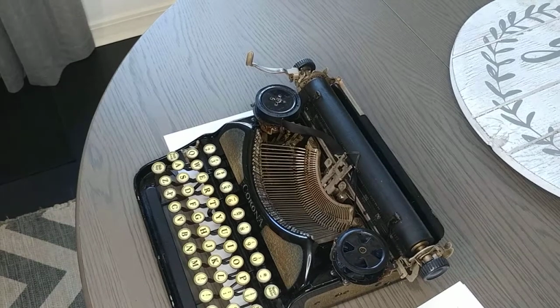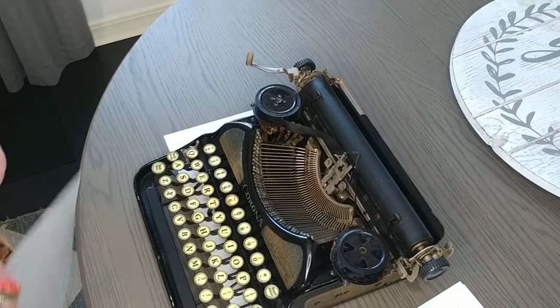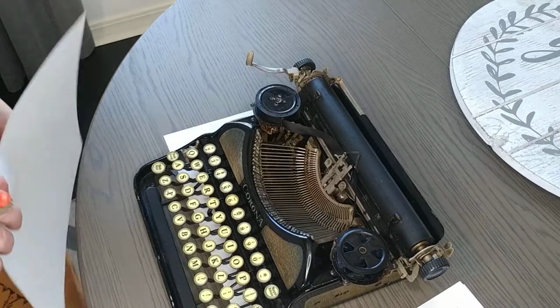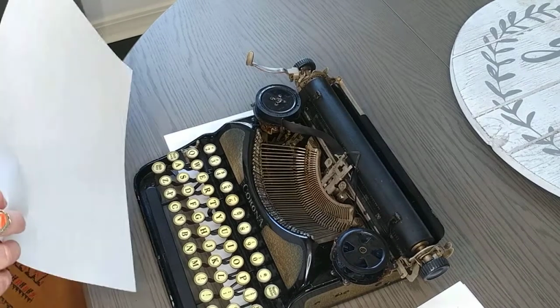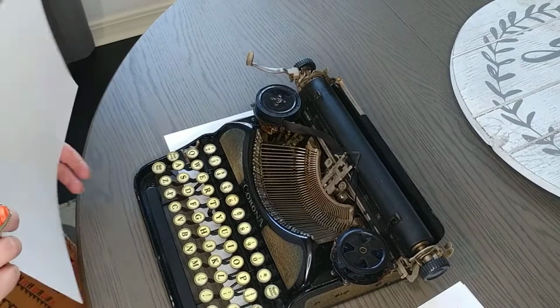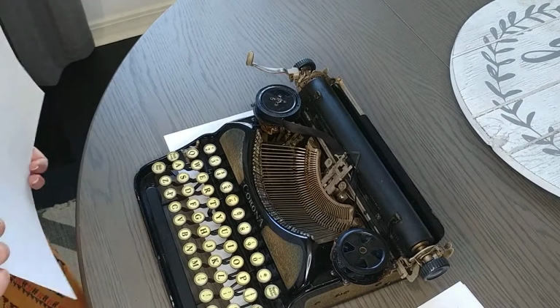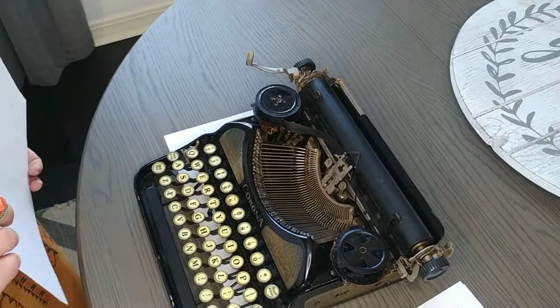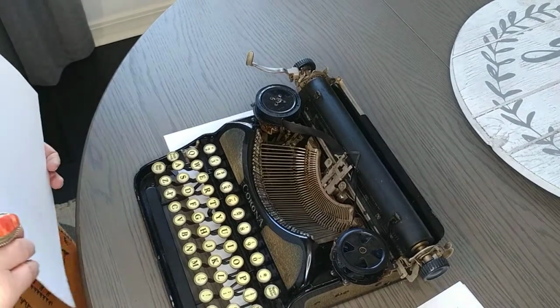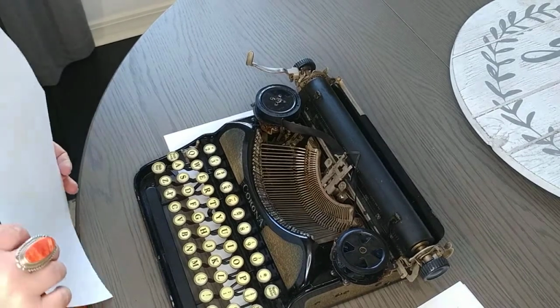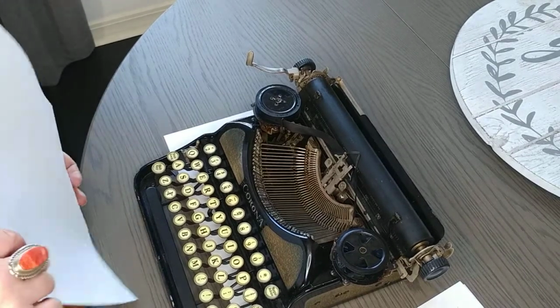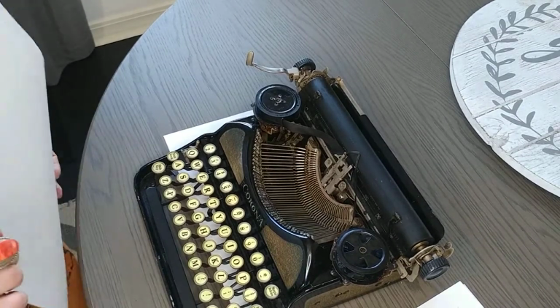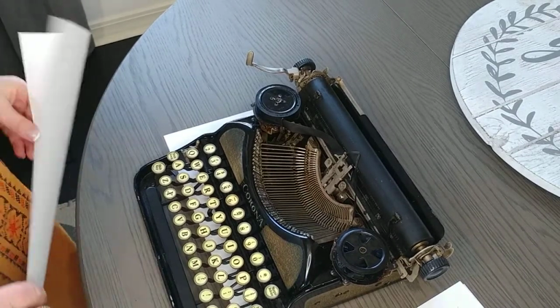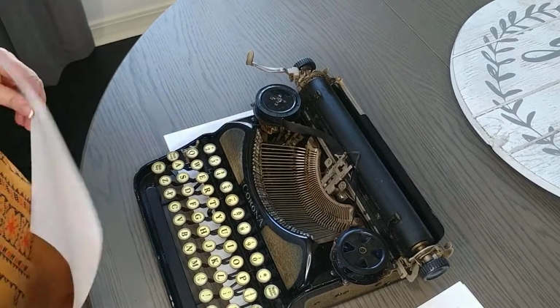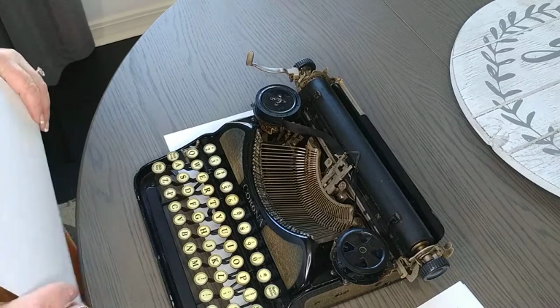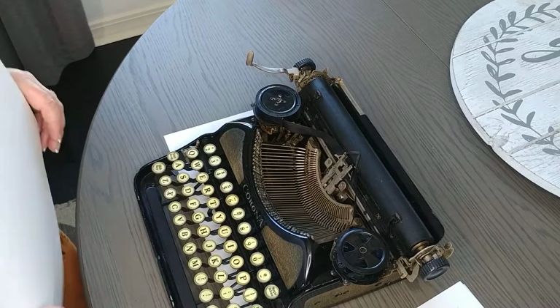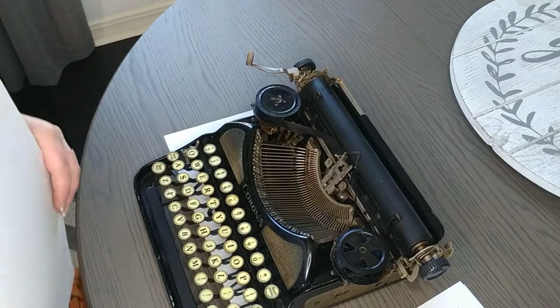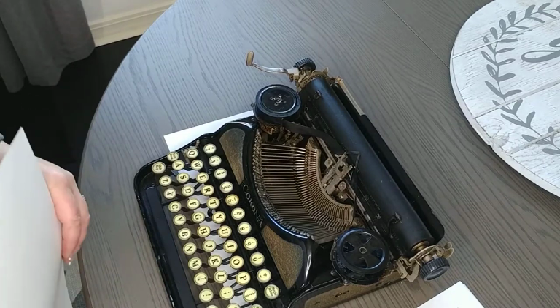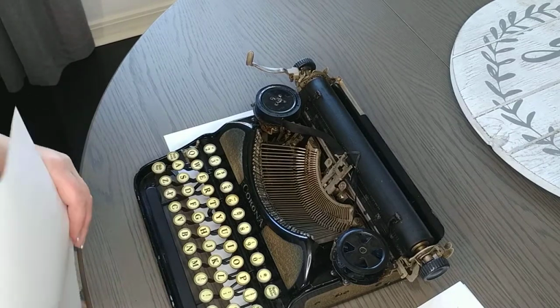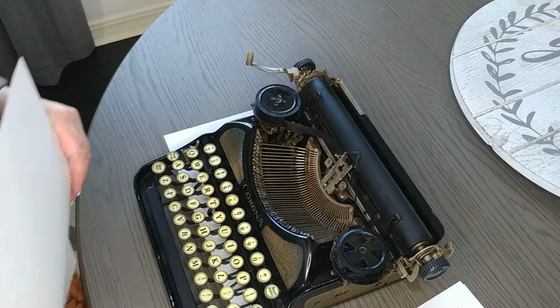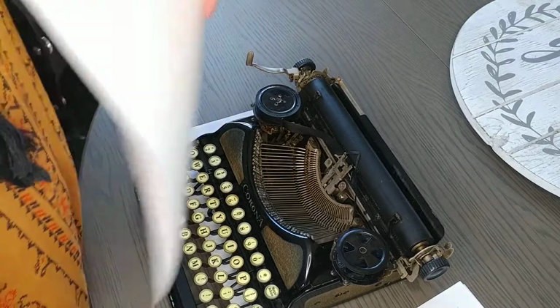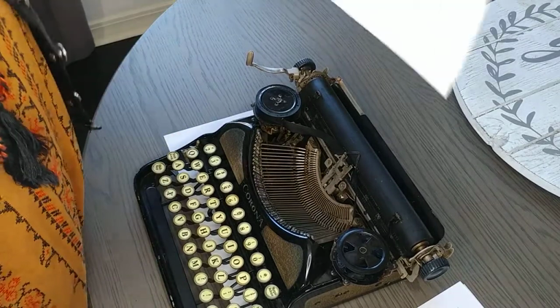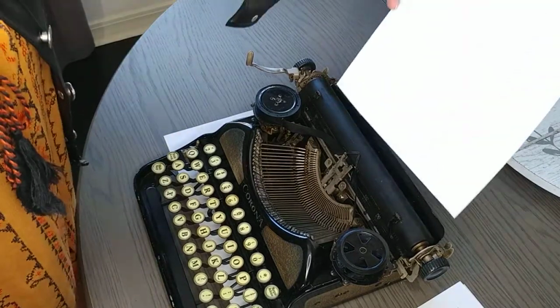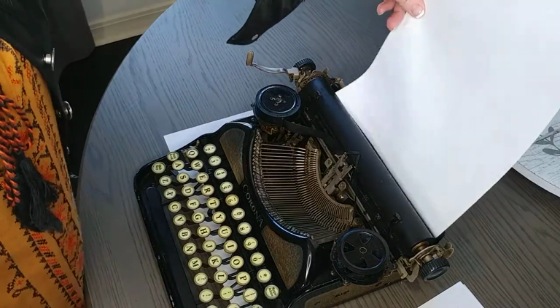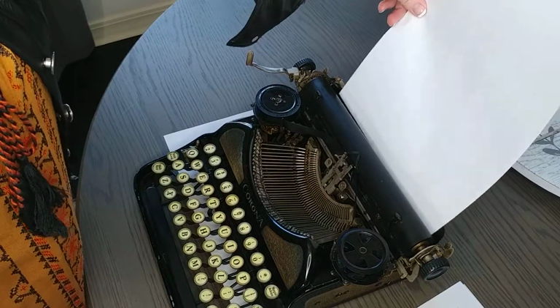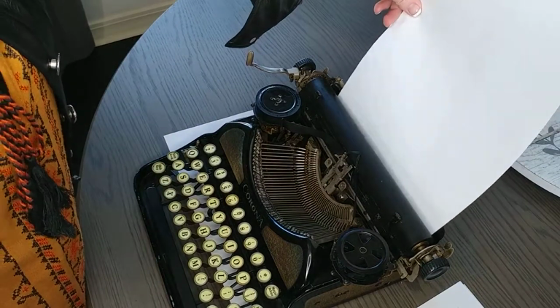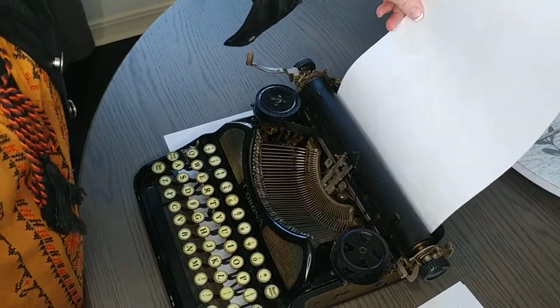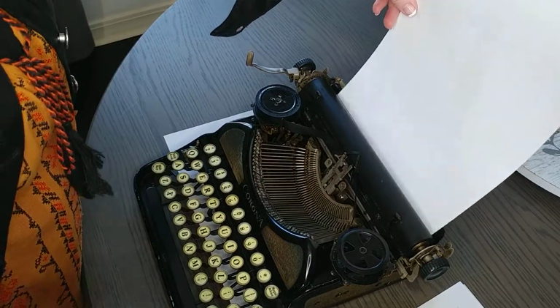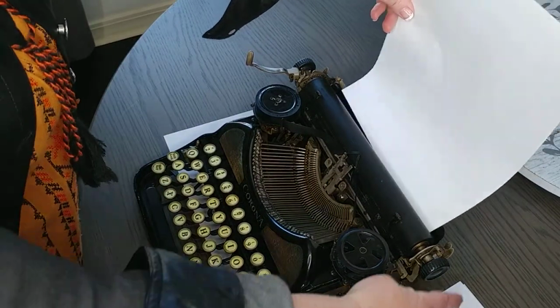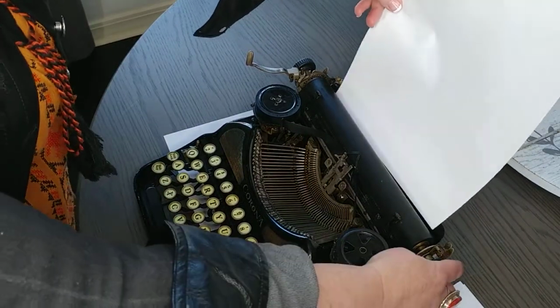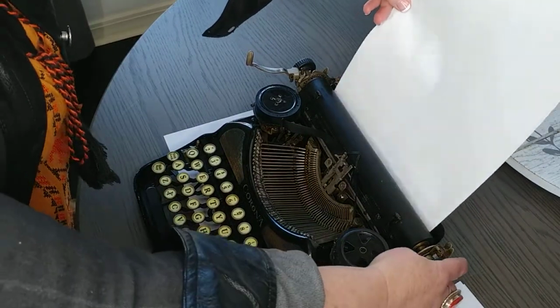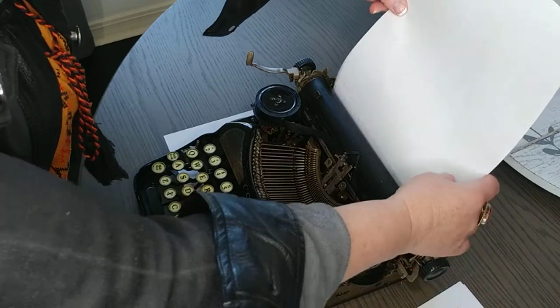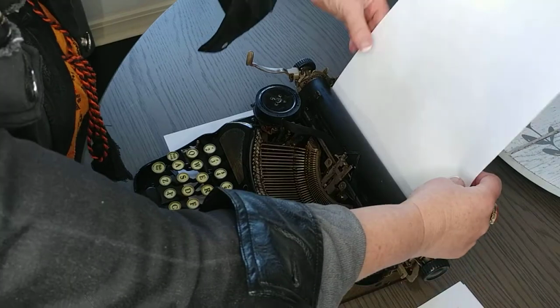Today I've got a 1928 Corona 4 and this is the typing demo for it. You can find all the details for this product on our Etsy shop.